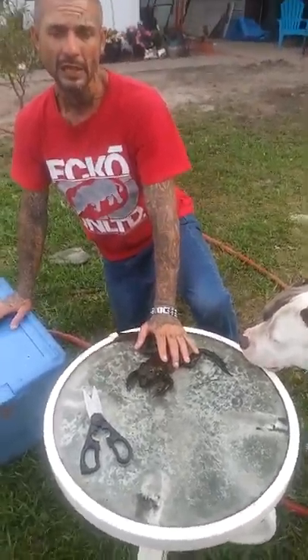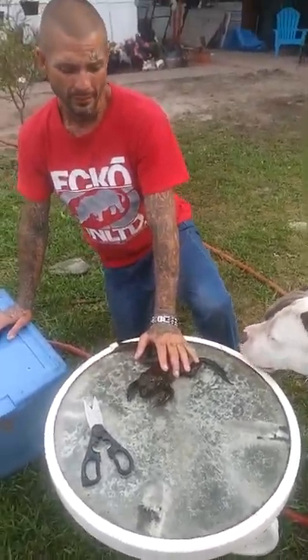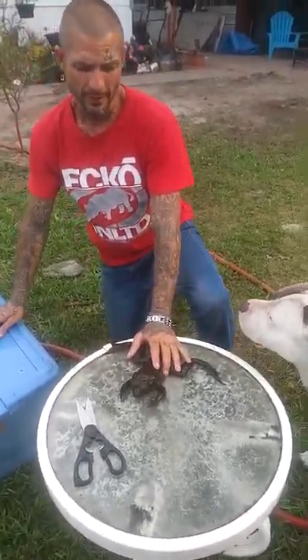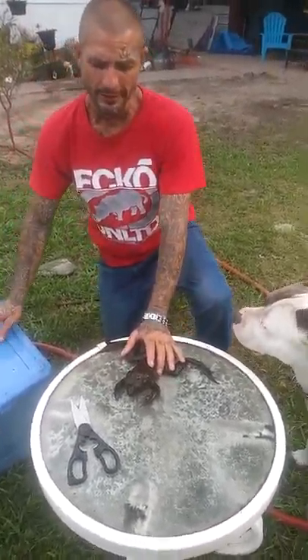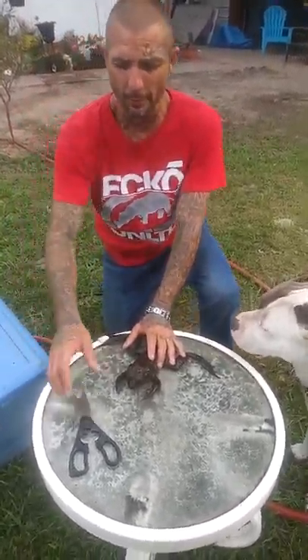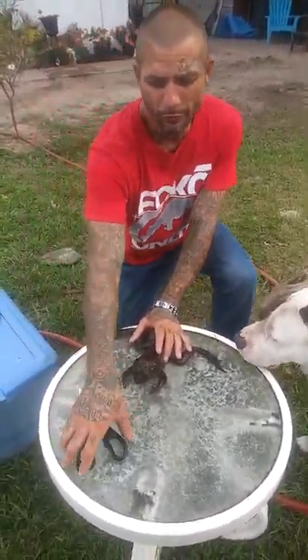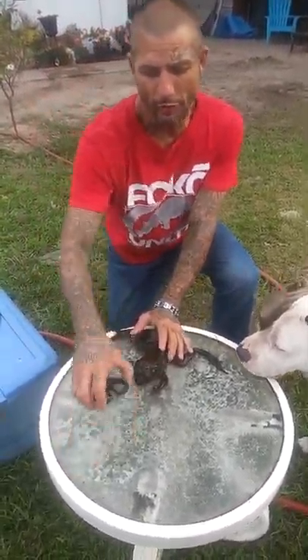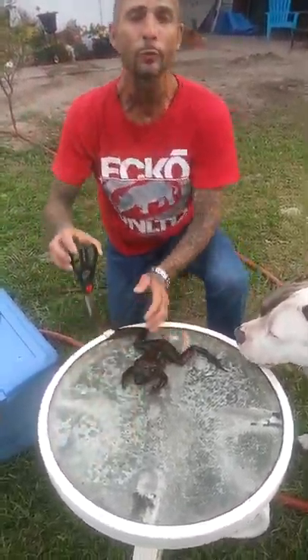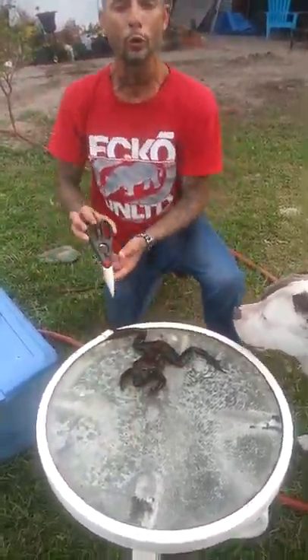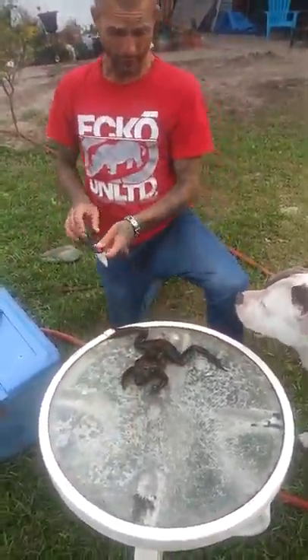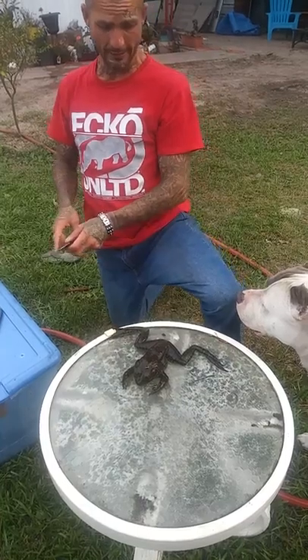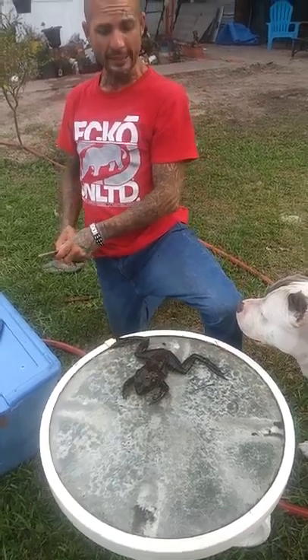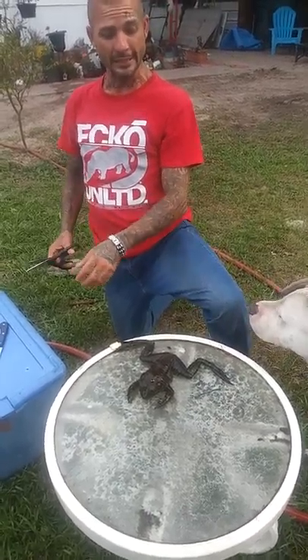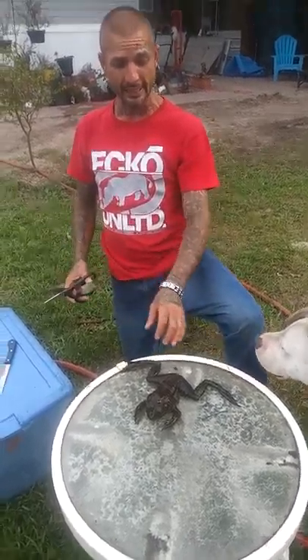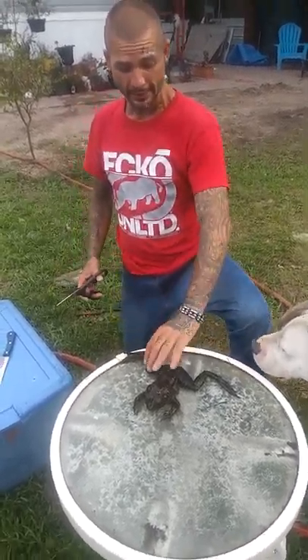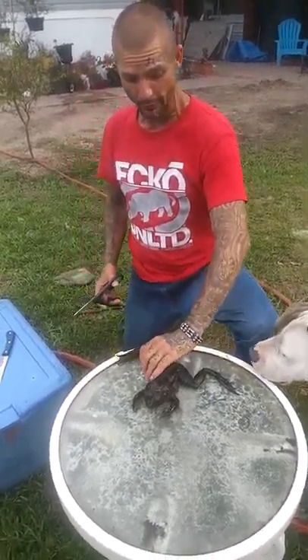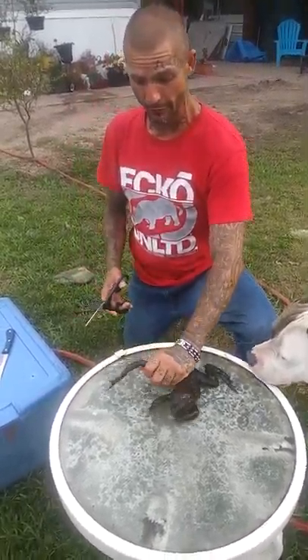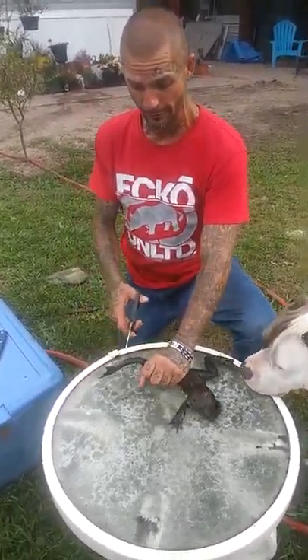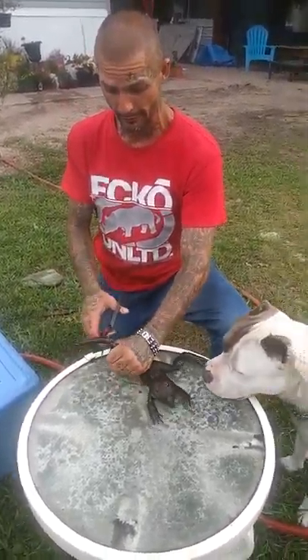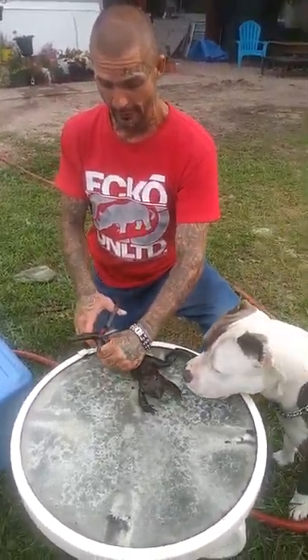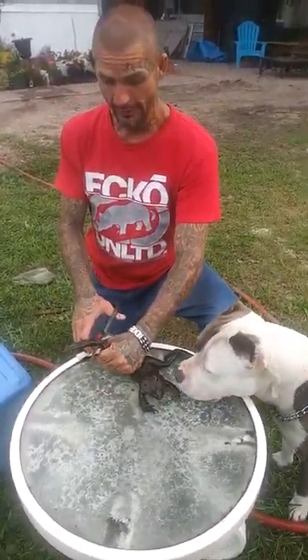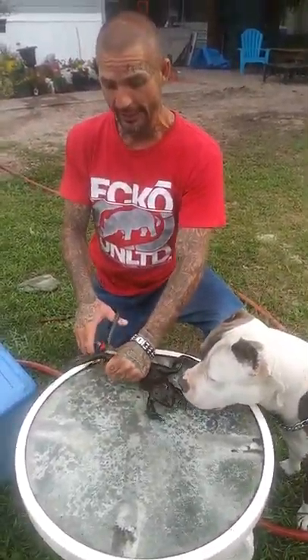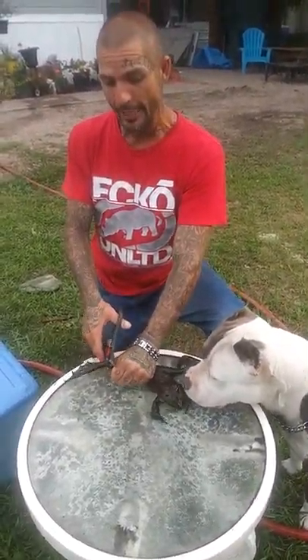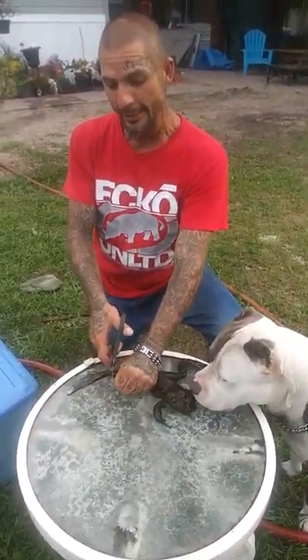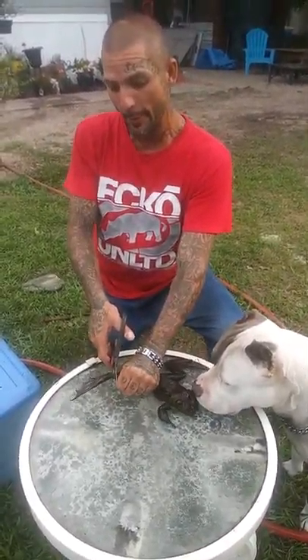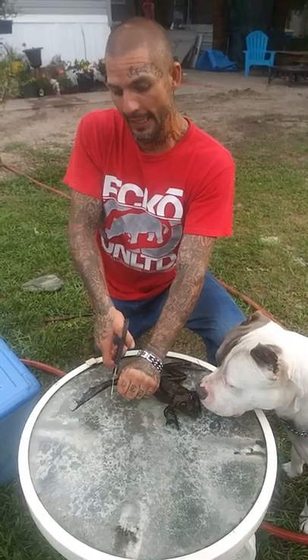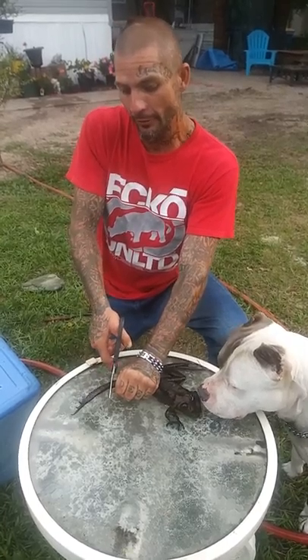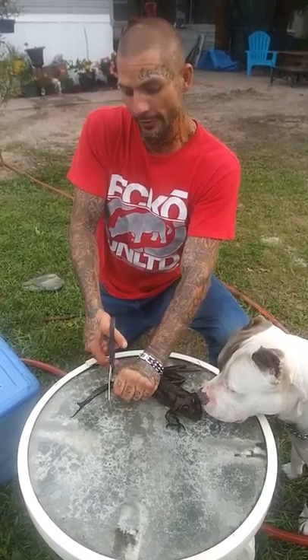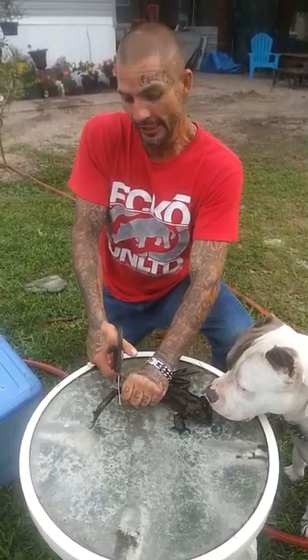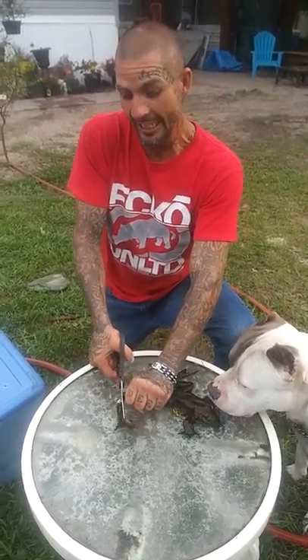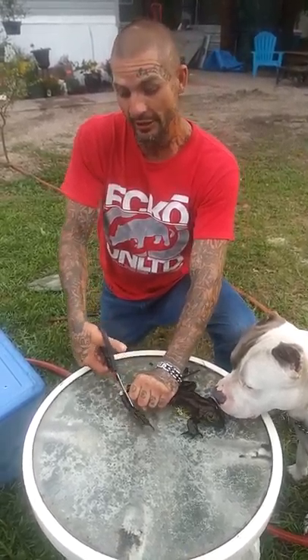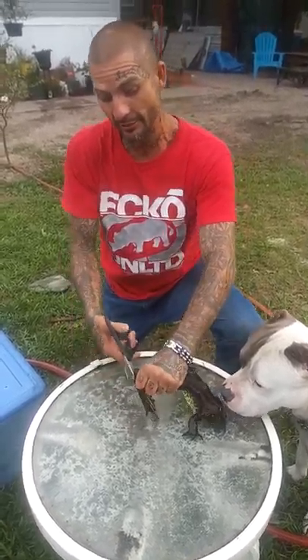What's up y'all, this is bullfrog cleaning 101 — how do you clean a bullfrog. You hit him right here at the bottom of the ankle with some good scissors.